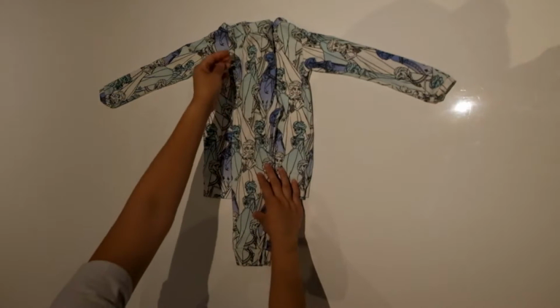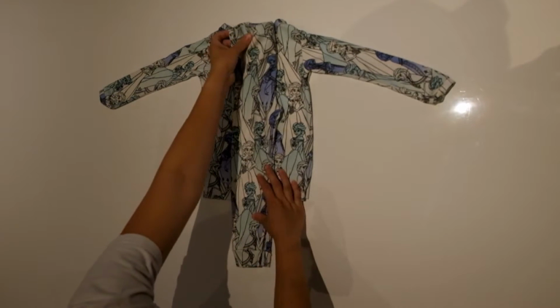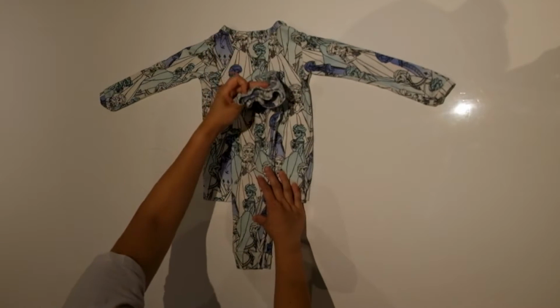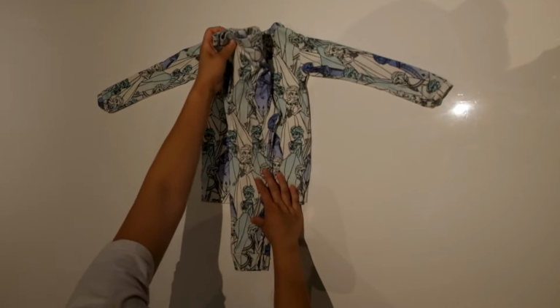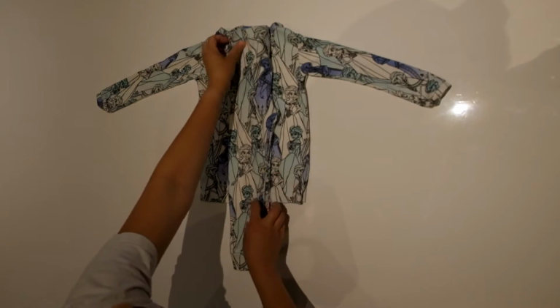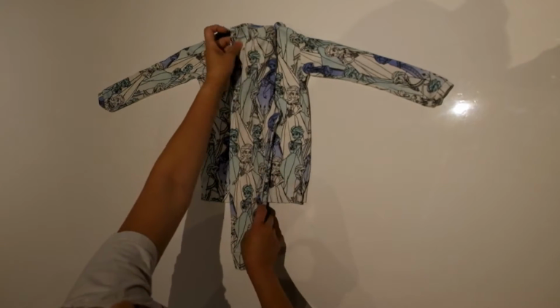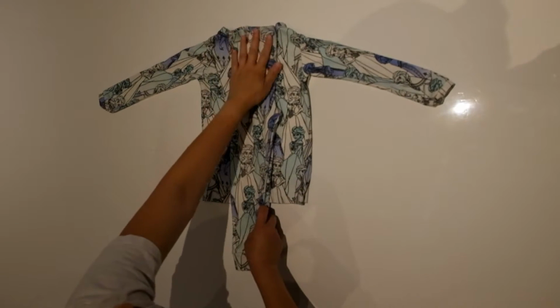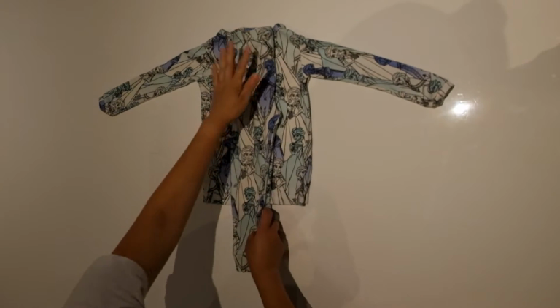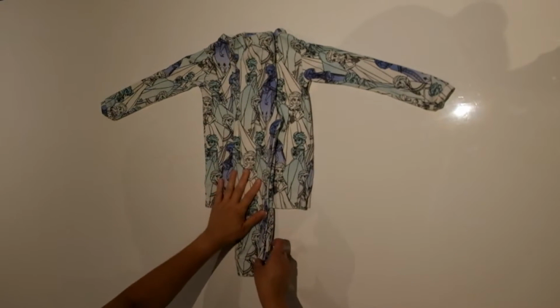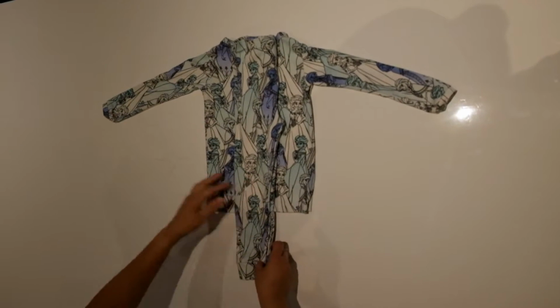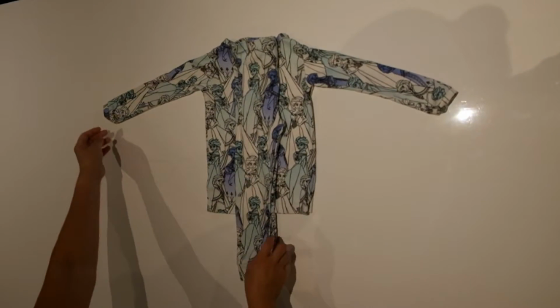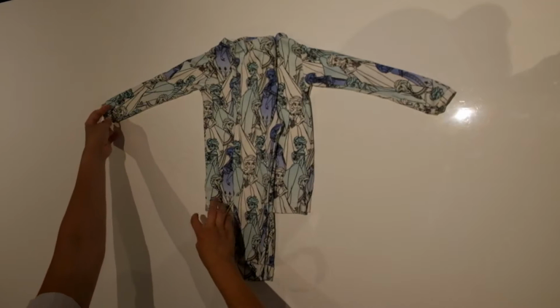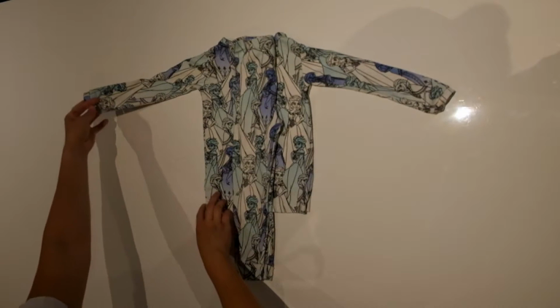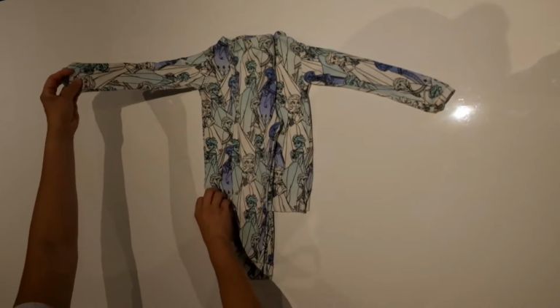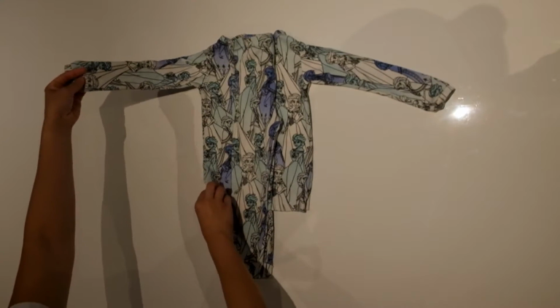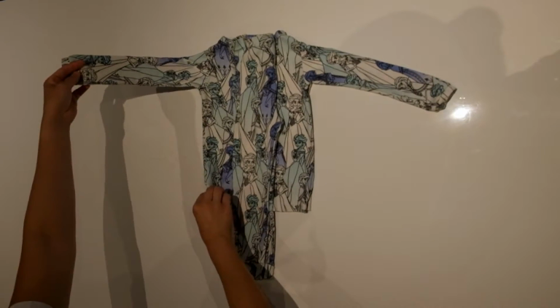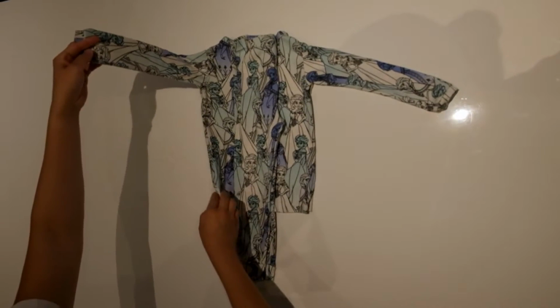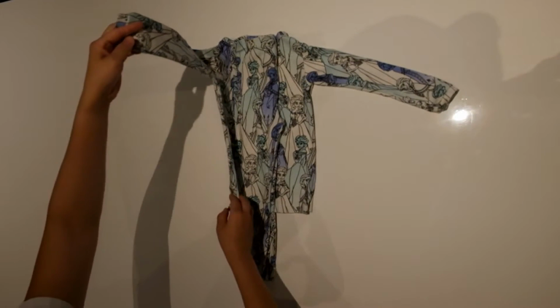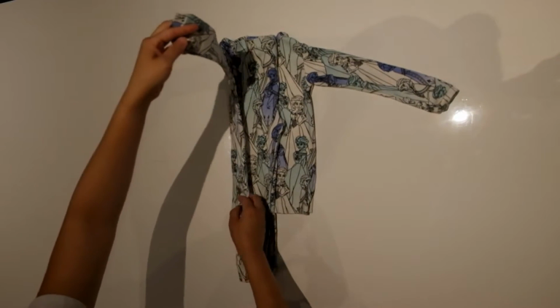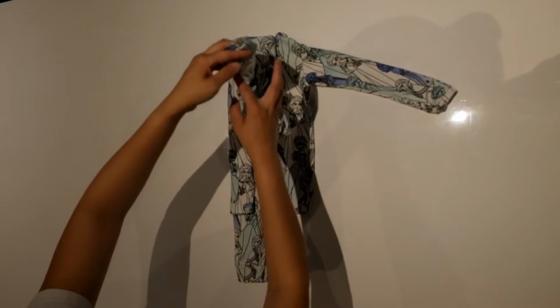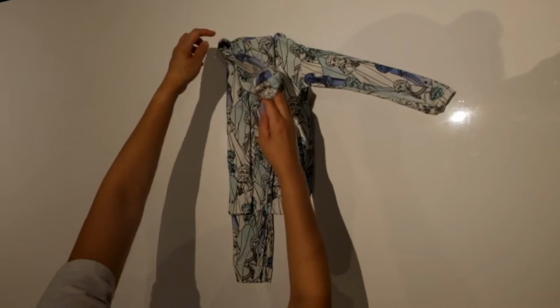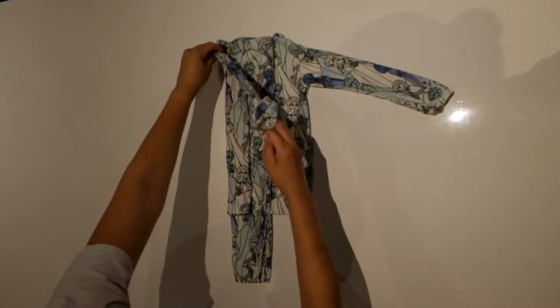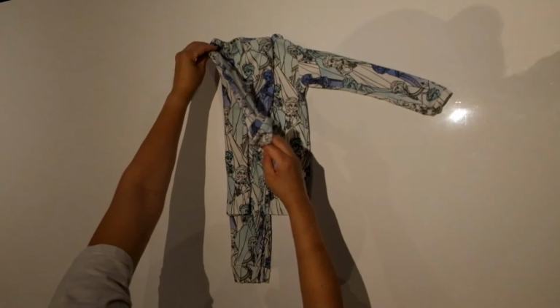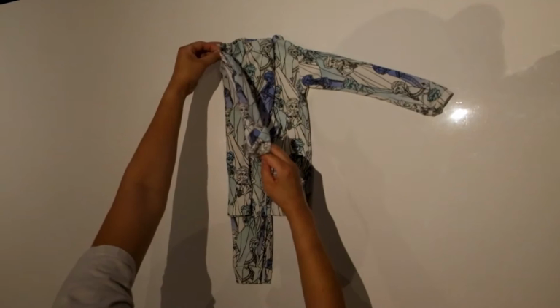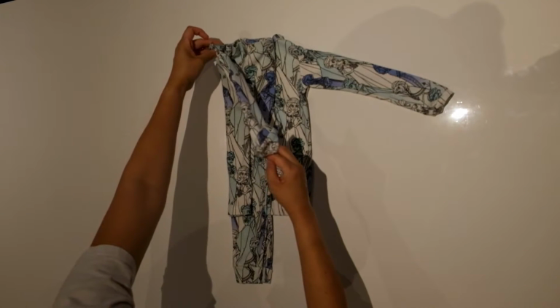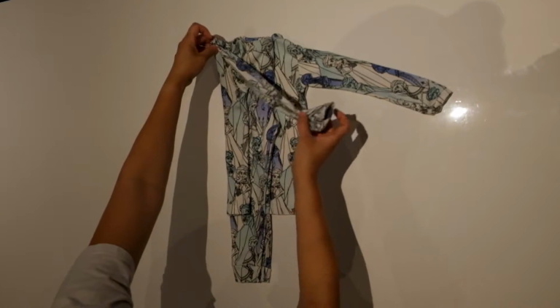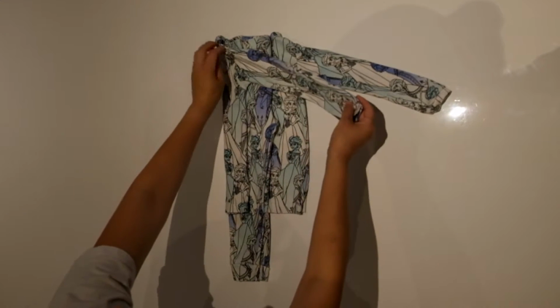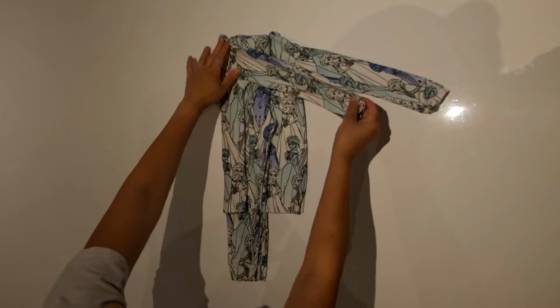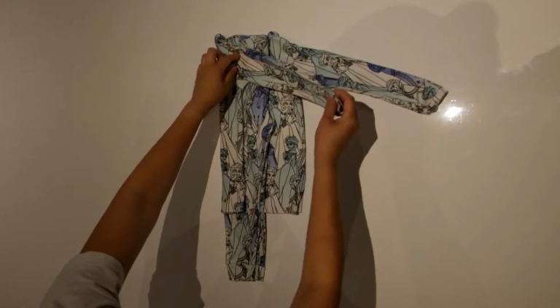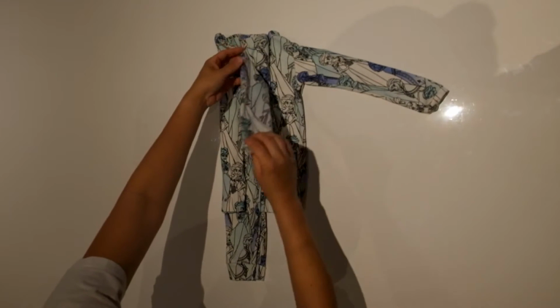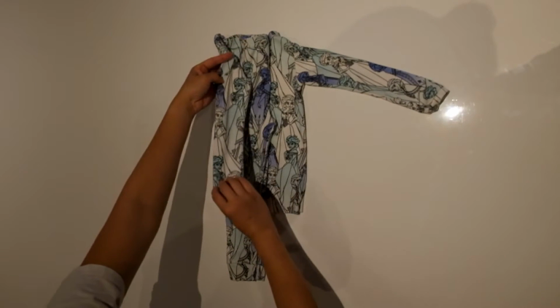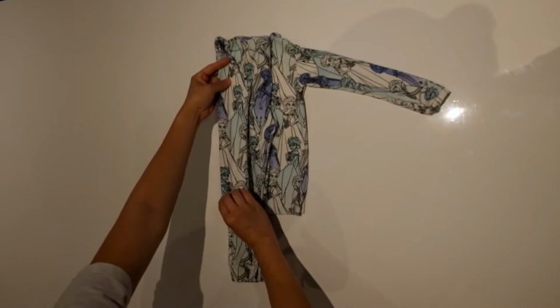The waist of the pants should line up with the collar. Then take one sleeve and fold it inwards, stopping right where the collar begins, and then fold the sleeve back.